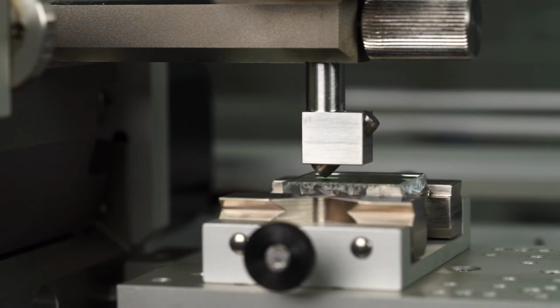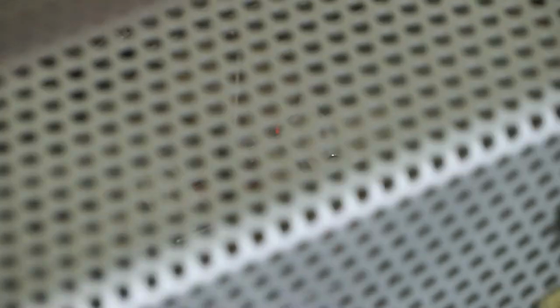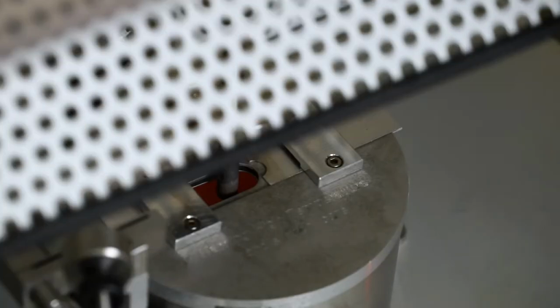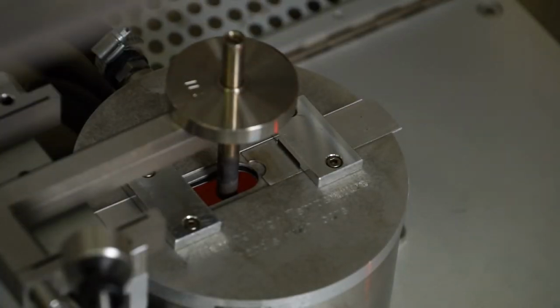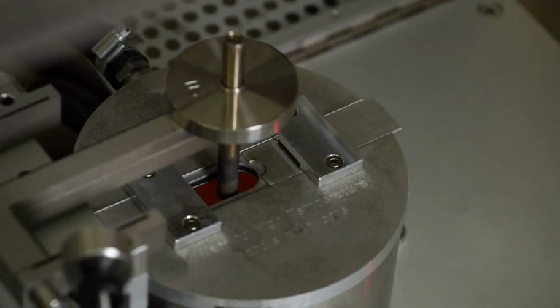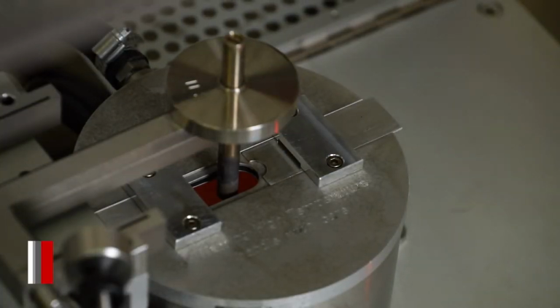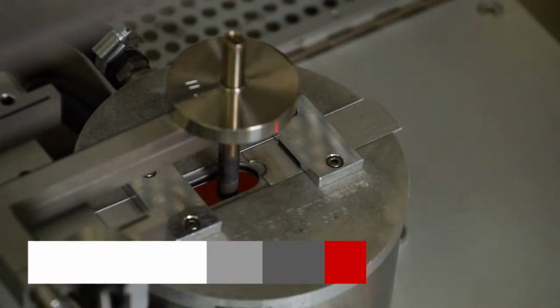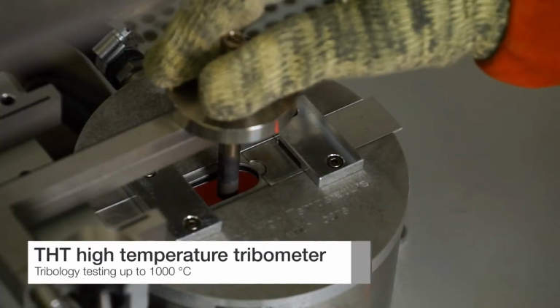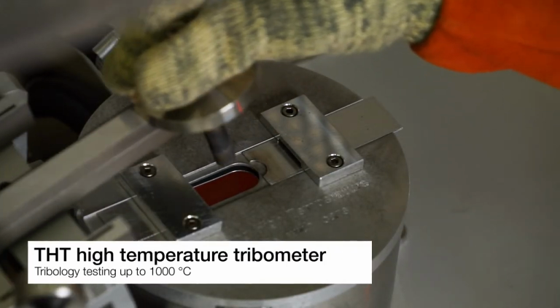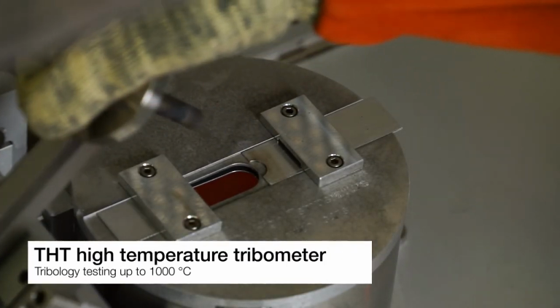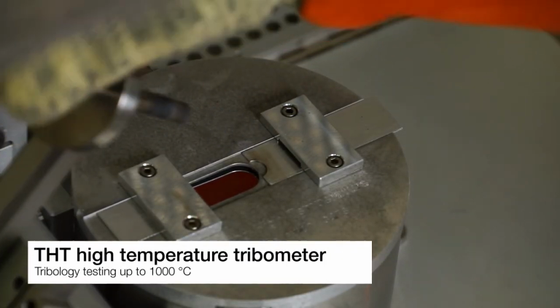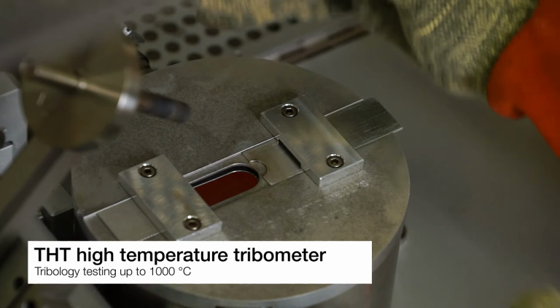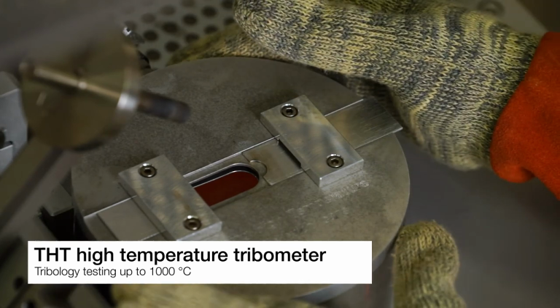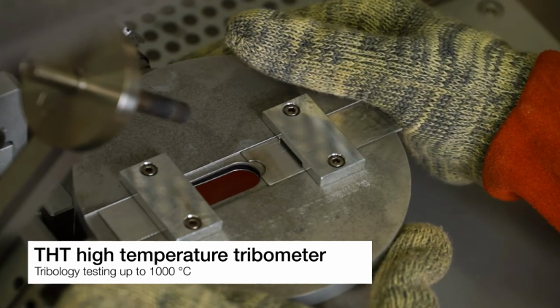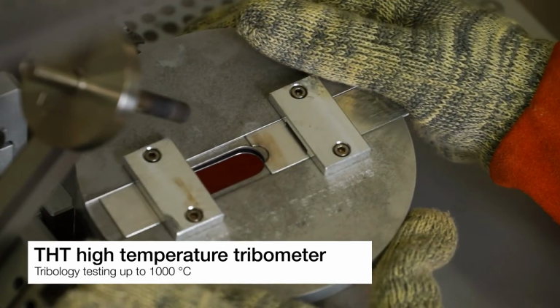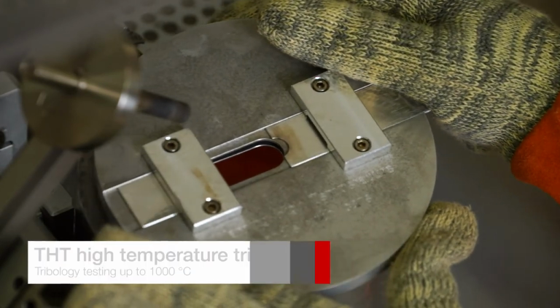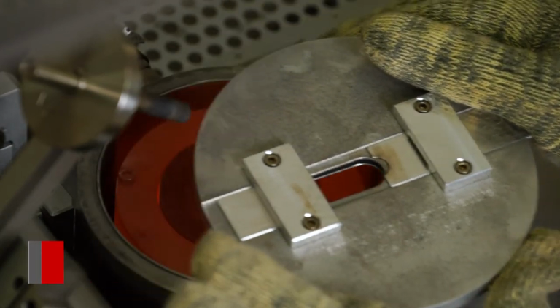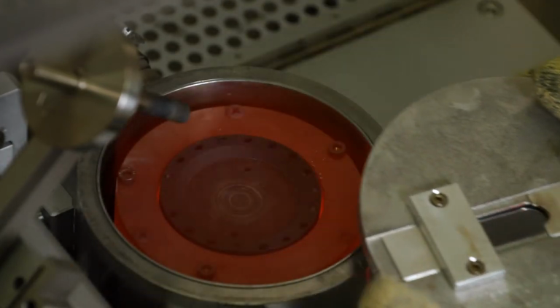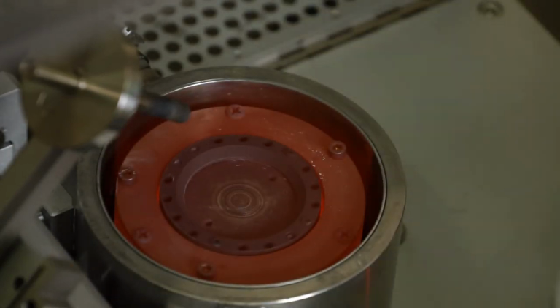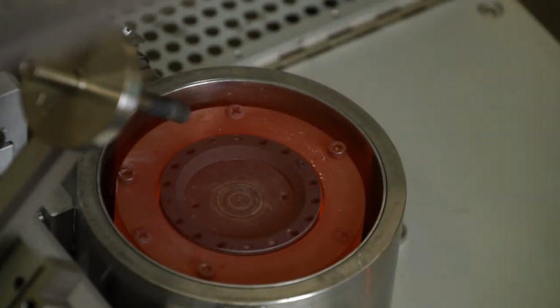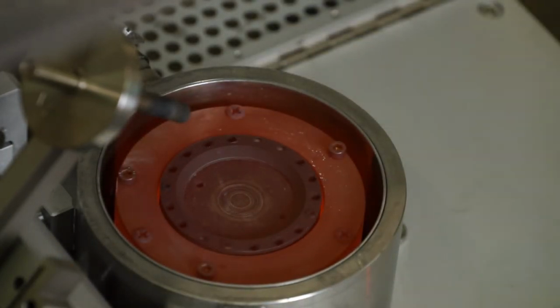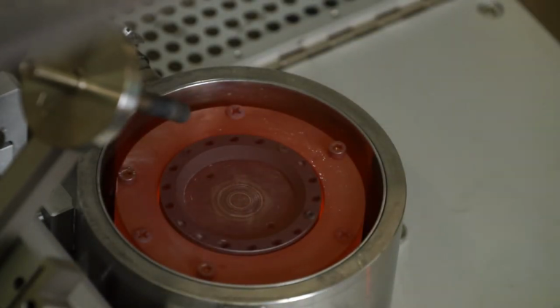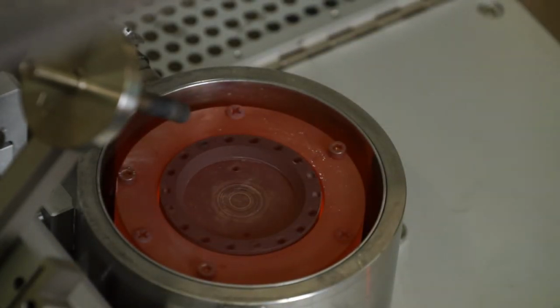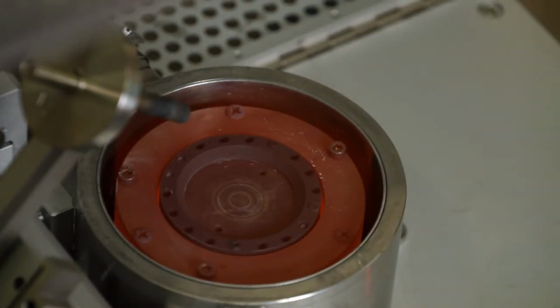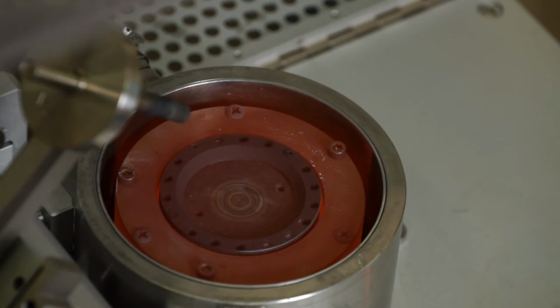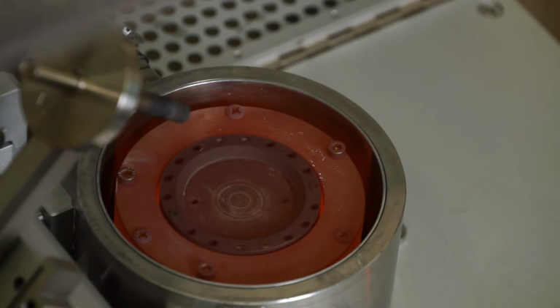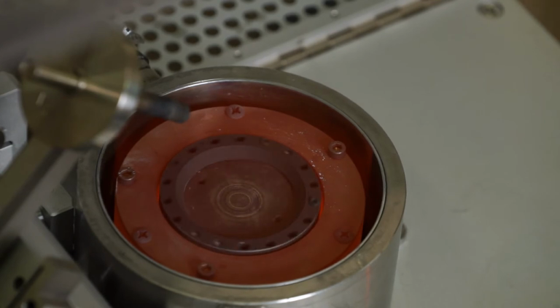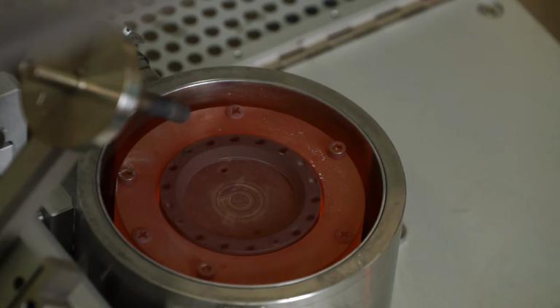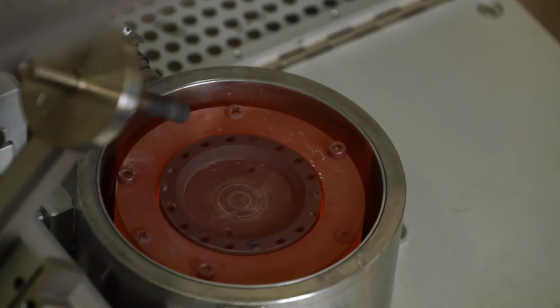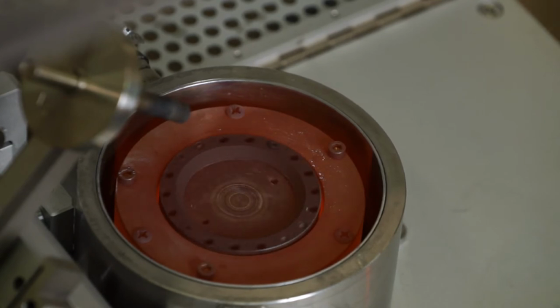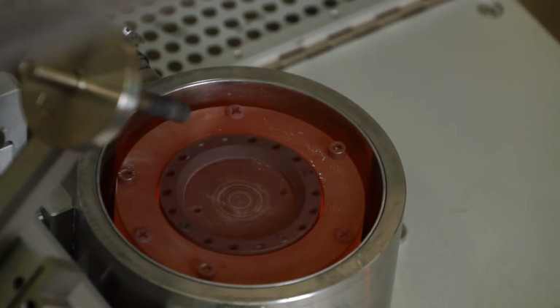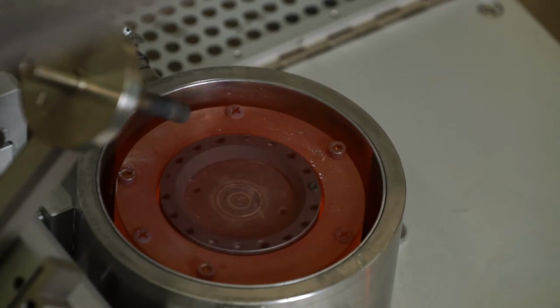It is fully compliant with the ASTM G99 and G133 tribology testing standards. Based on the same pin-on-disk testing principle, Anton Parr's high-temperature tribometer can measure the sample's tribological properties up to 1,000 degrees Celsius with the utmost reliability and stability.